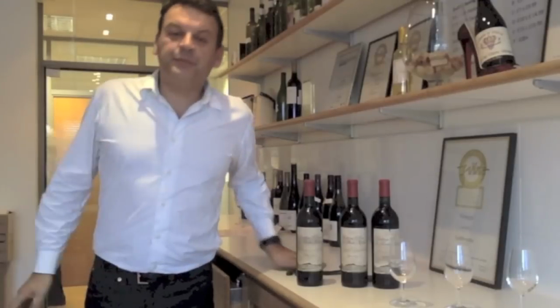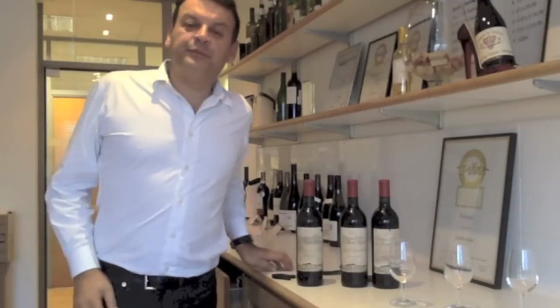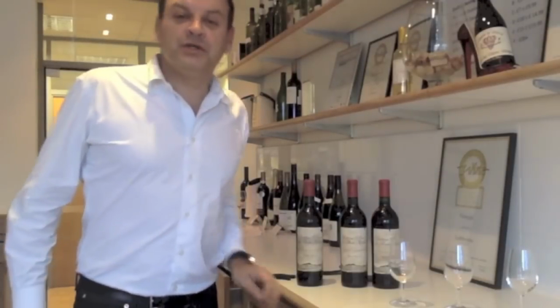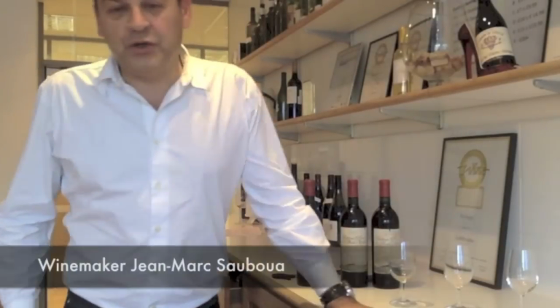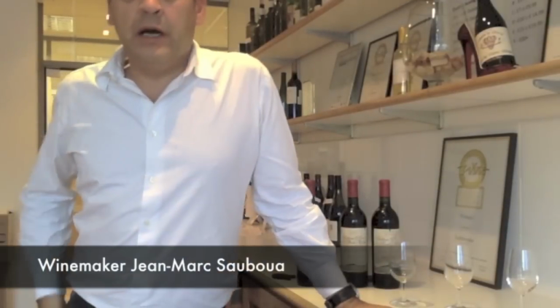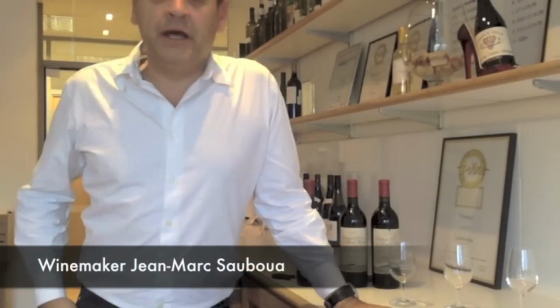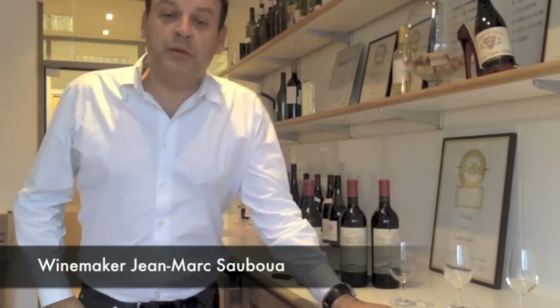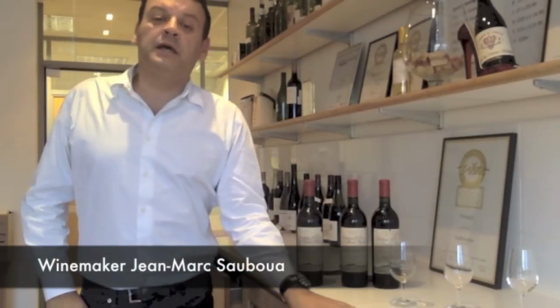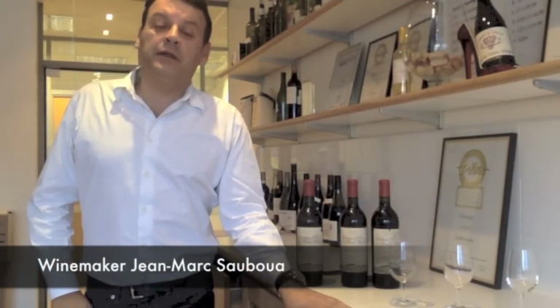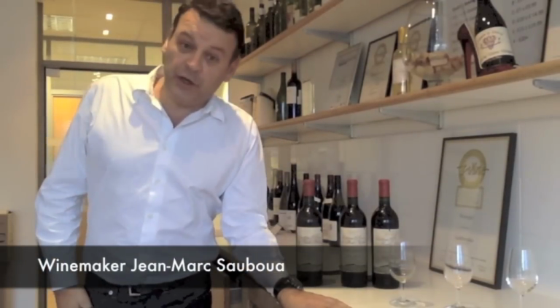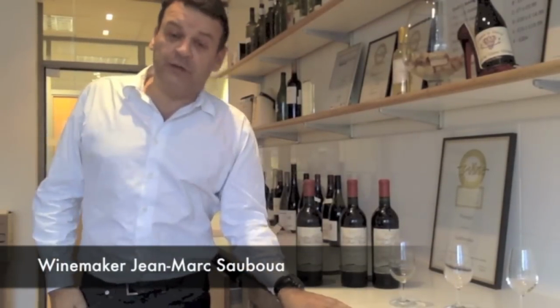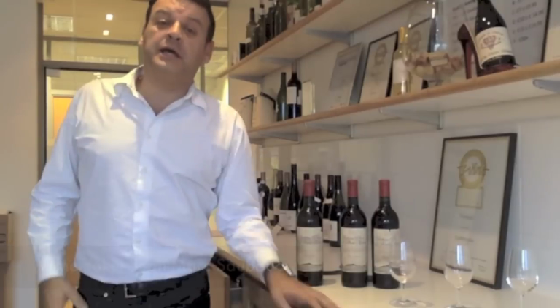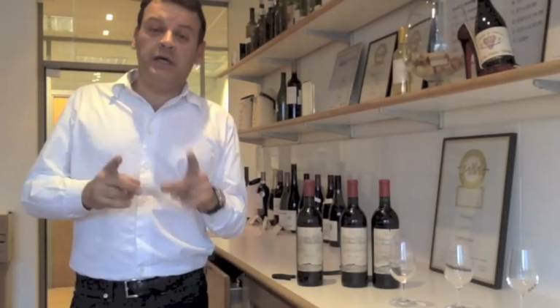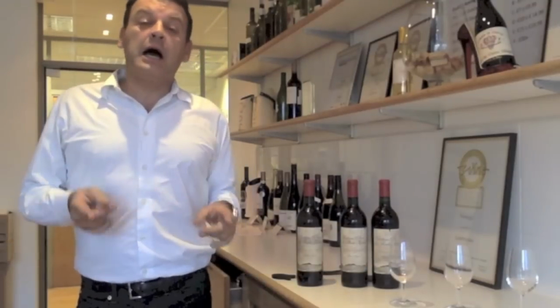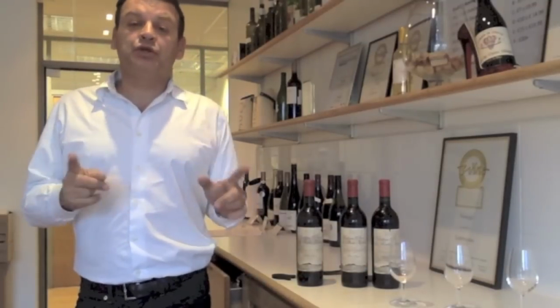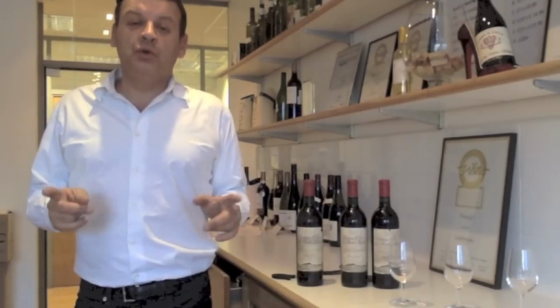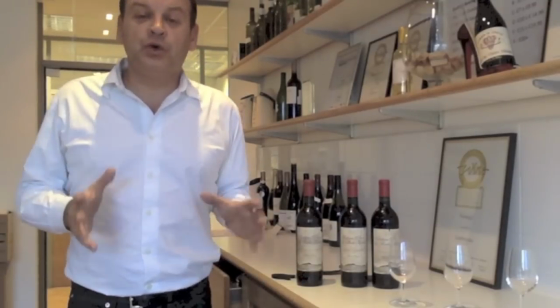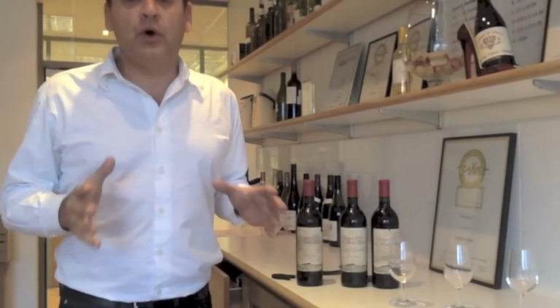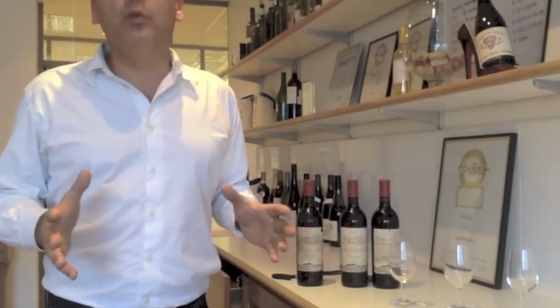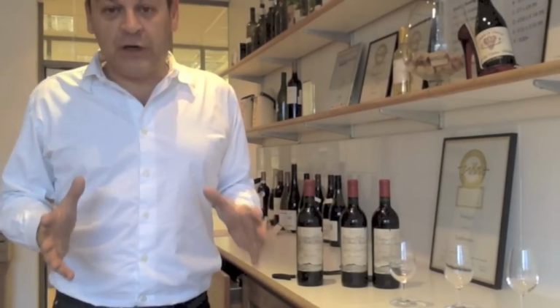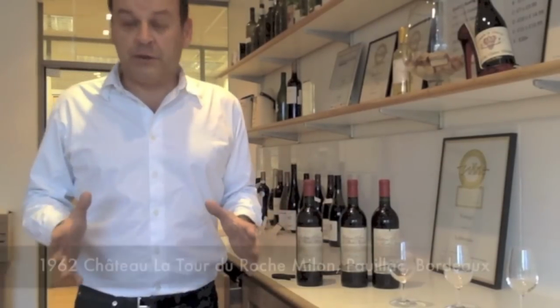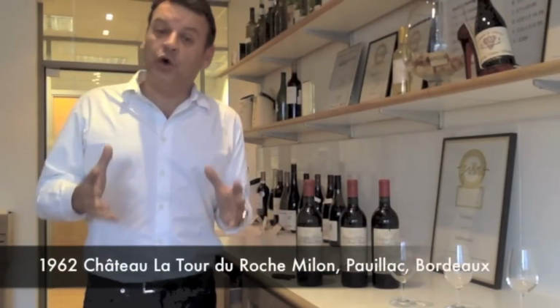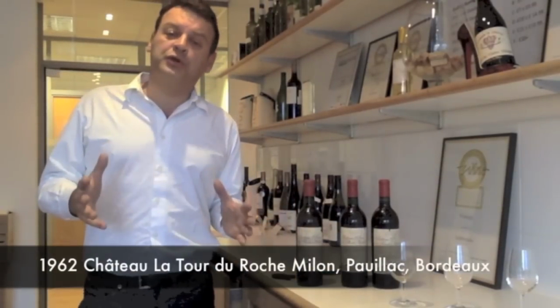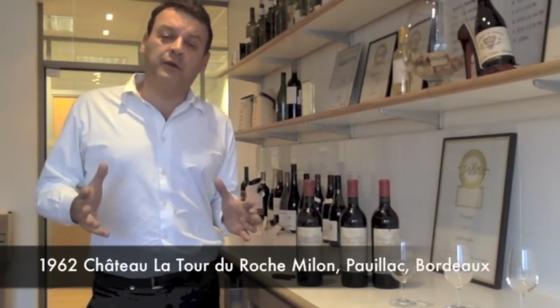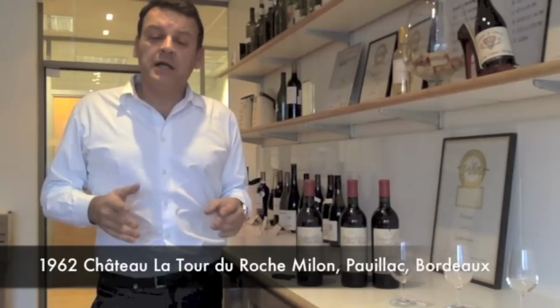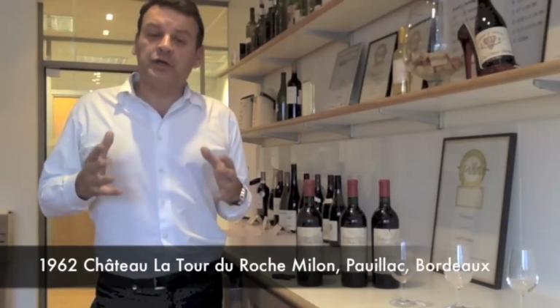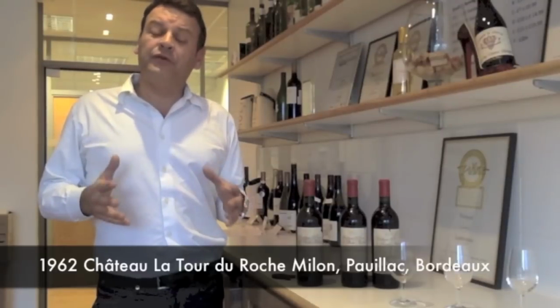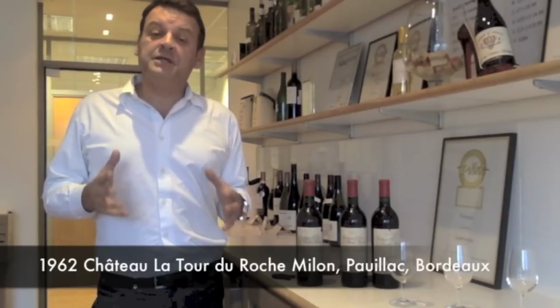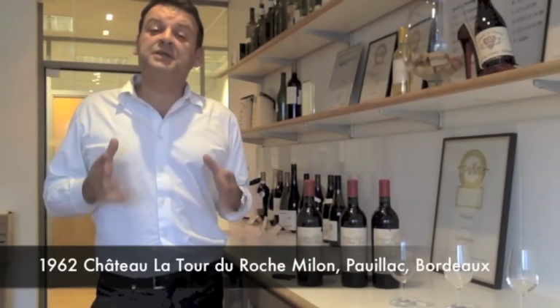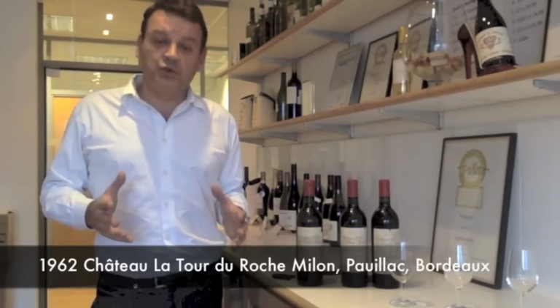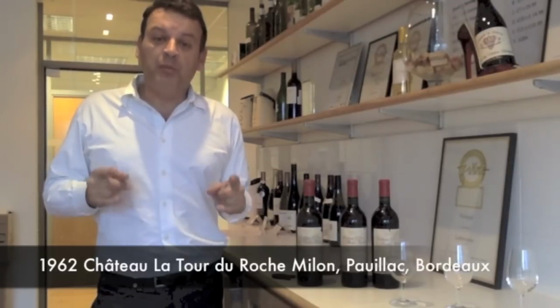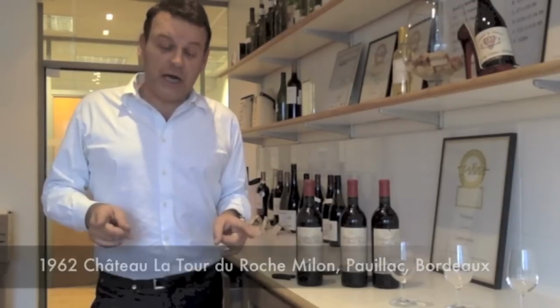Hi, my name is Jean-Marc Sauber, I'm the head of winemaking and the Bordeaux buyer for Lethwait. Today, I'm going to show you how to open an old bottle of Claret. When I say an old bottle of Claret, I'm talking about a 1962 Pauillac.